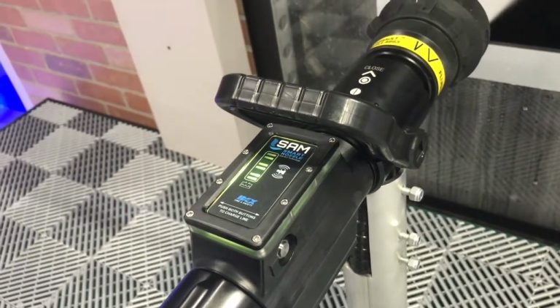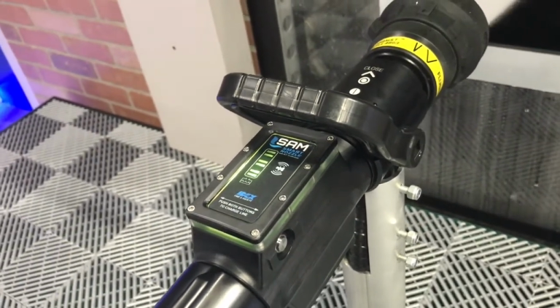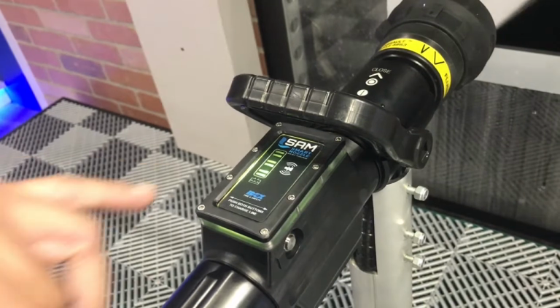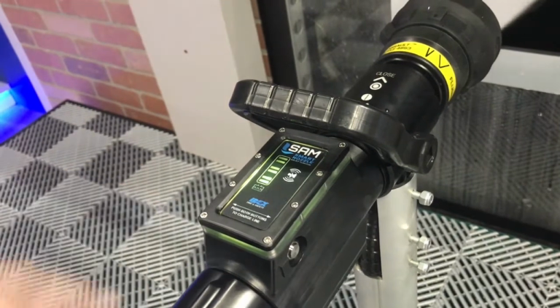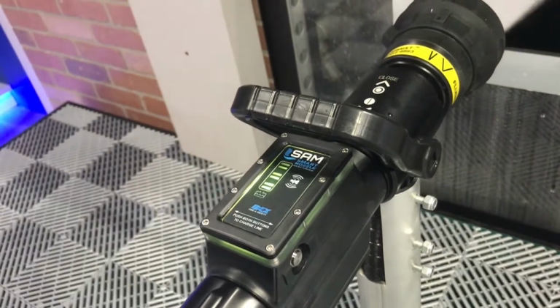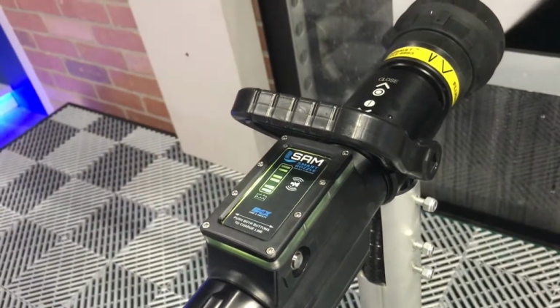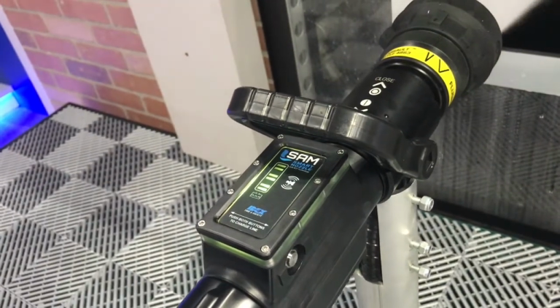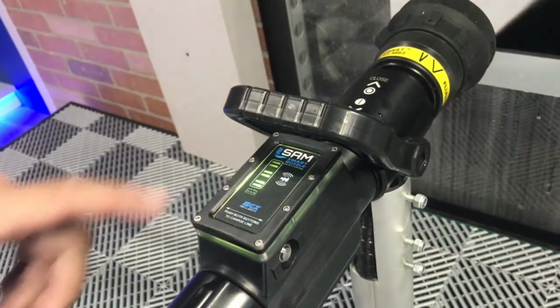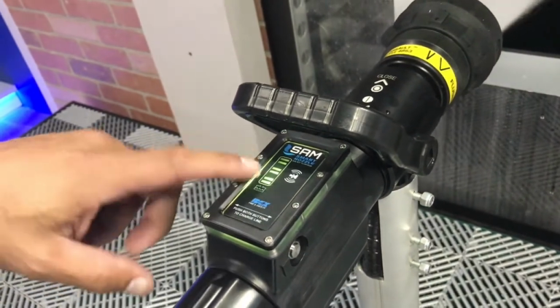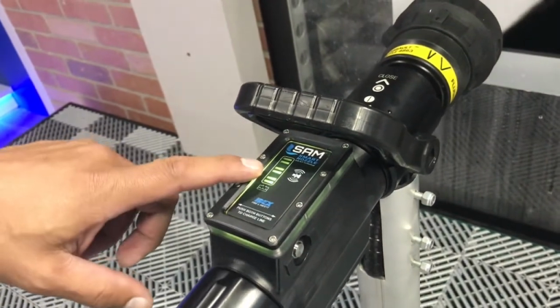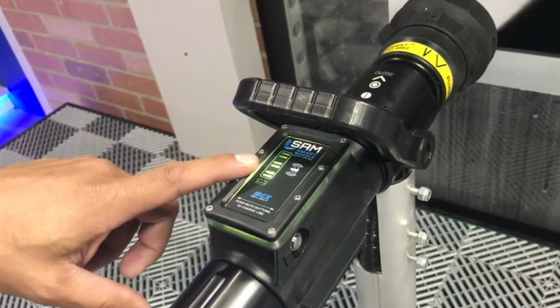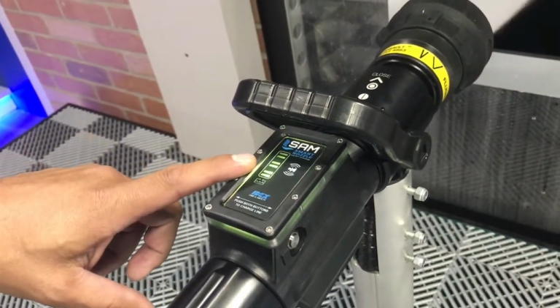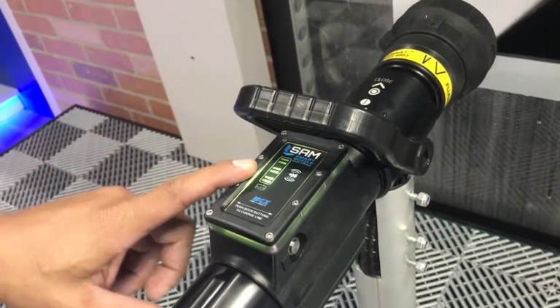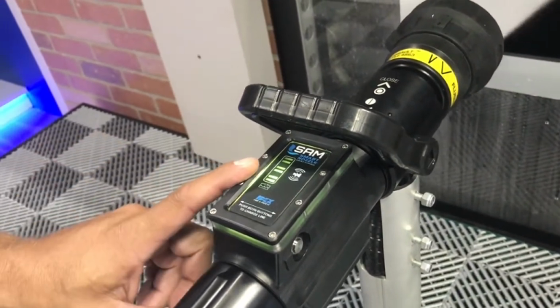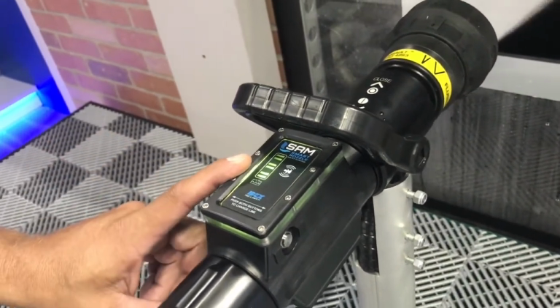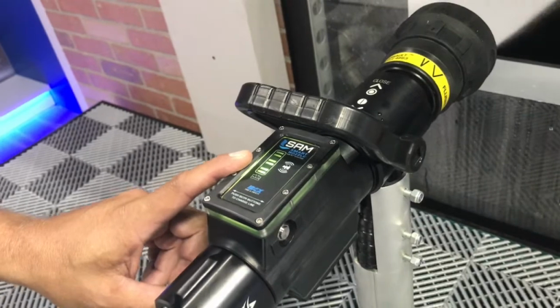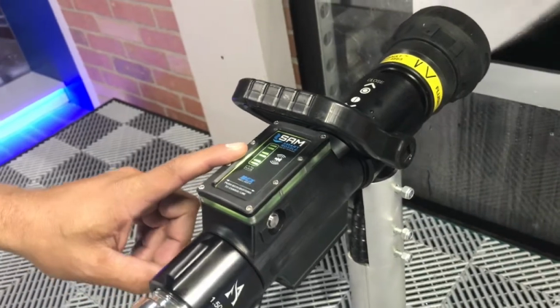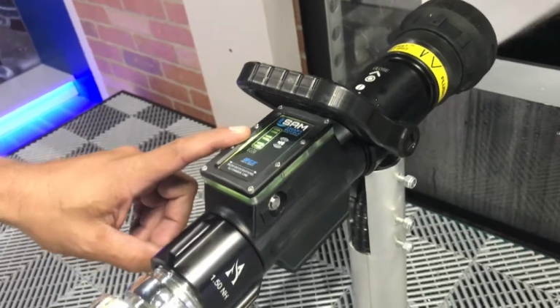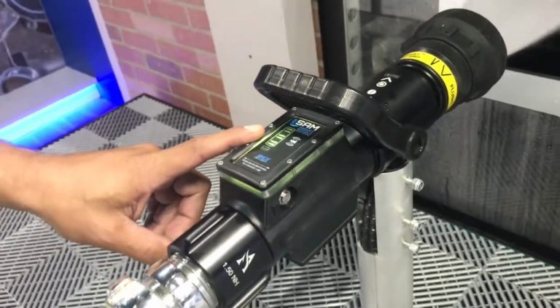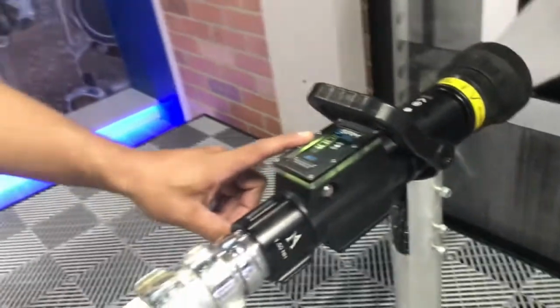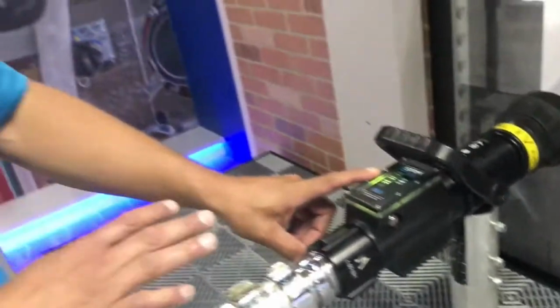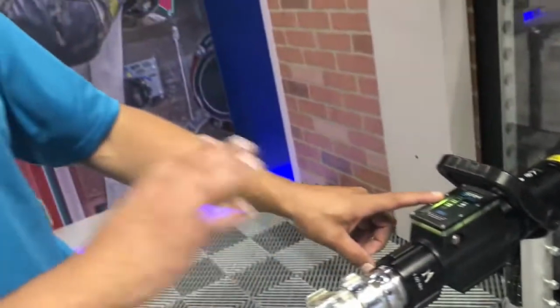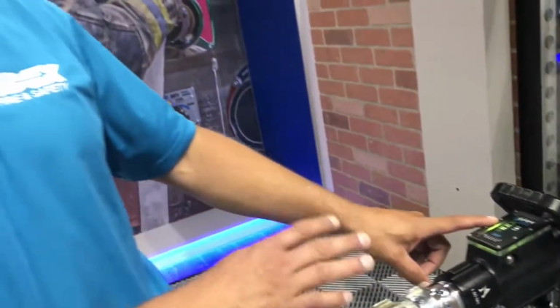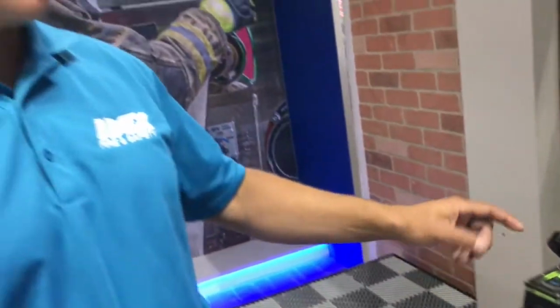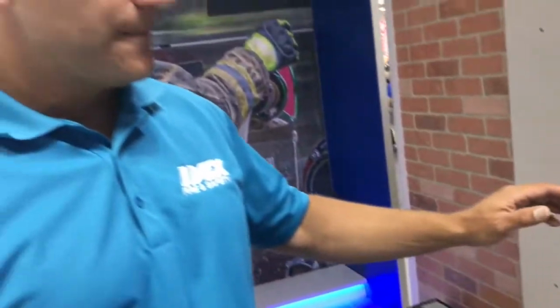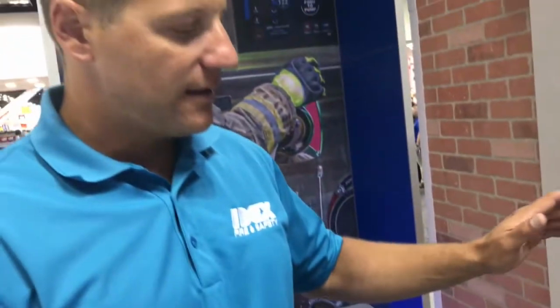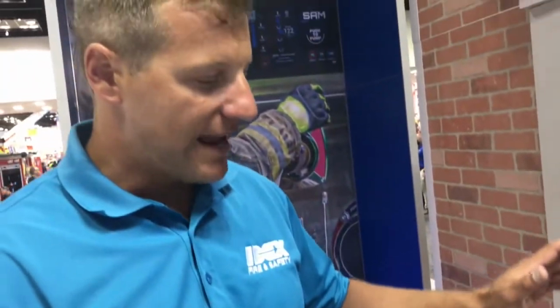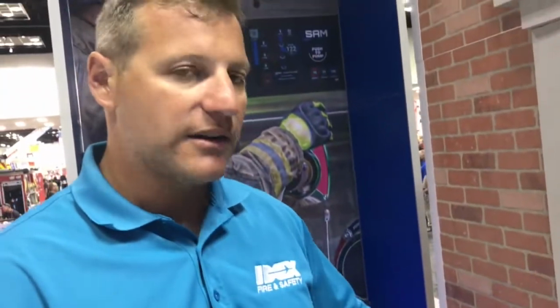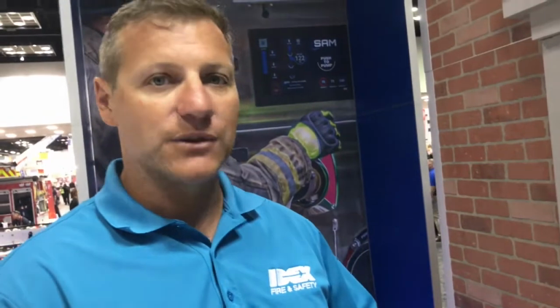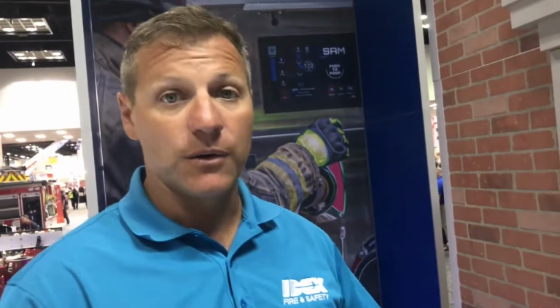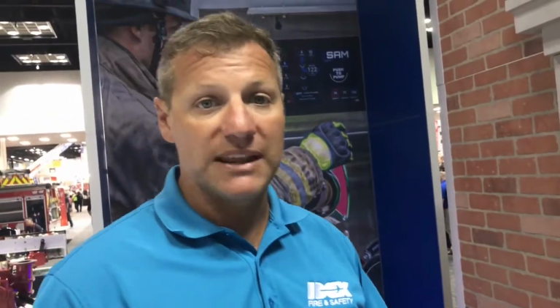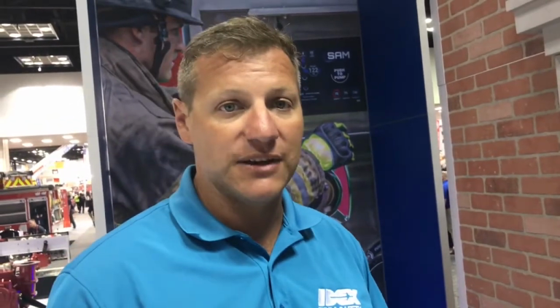I'm going to run down here and switch this over to hydrant — I want you guys to see this change blue. This is a huge deal. We can now tell the people on the fire, inside the fire, that they're on hydrant water, or maybe they're on draft.